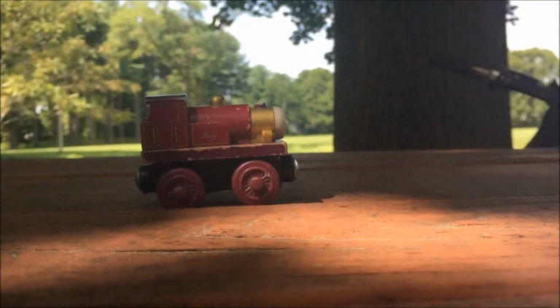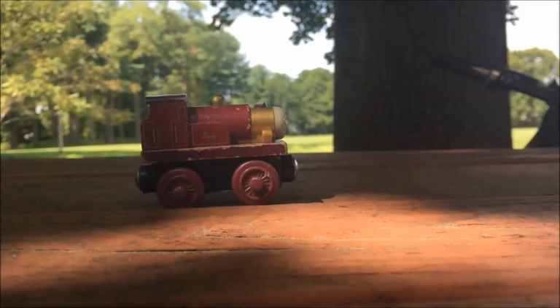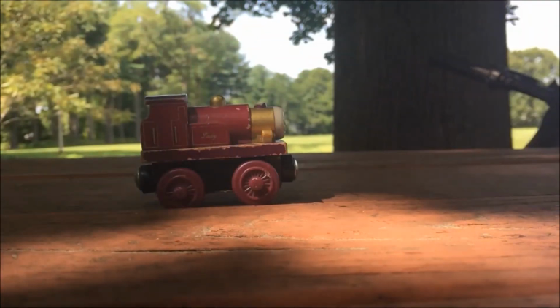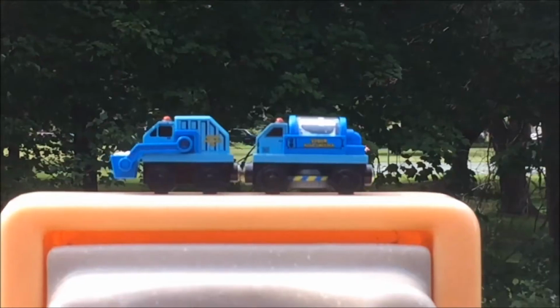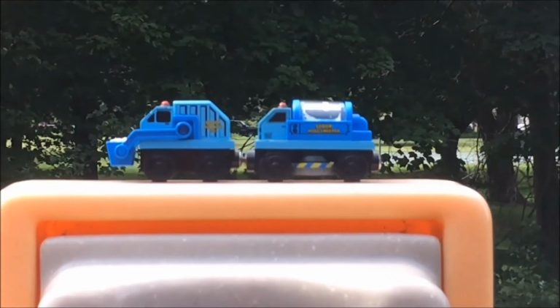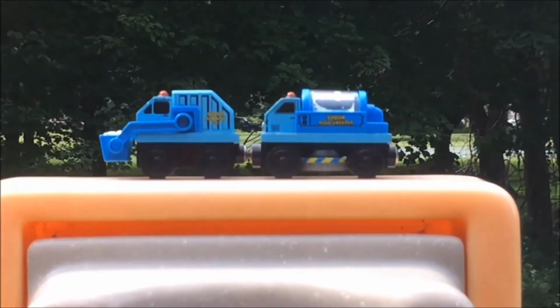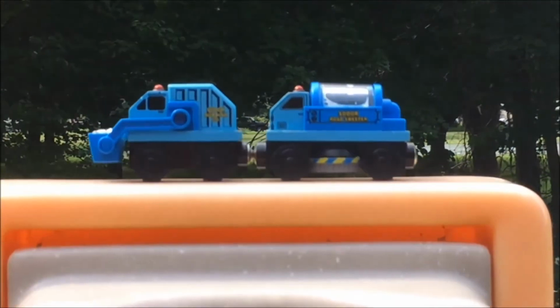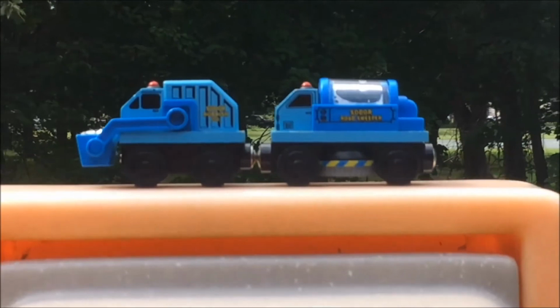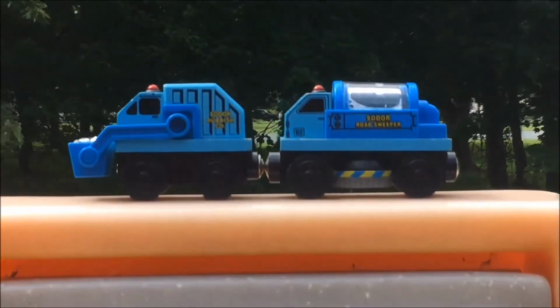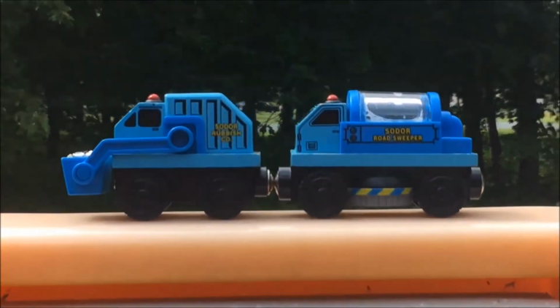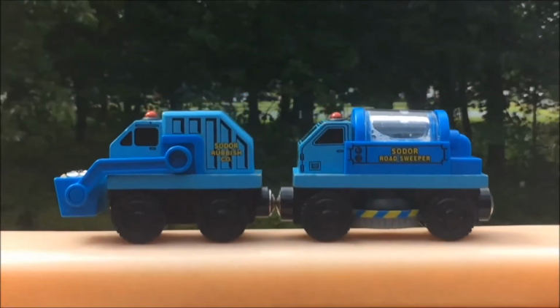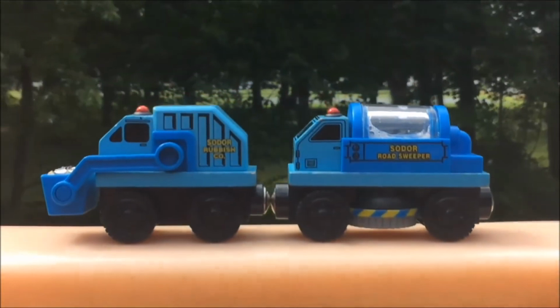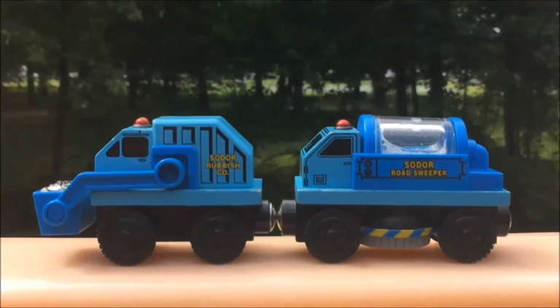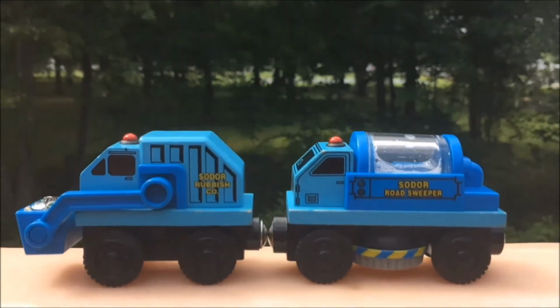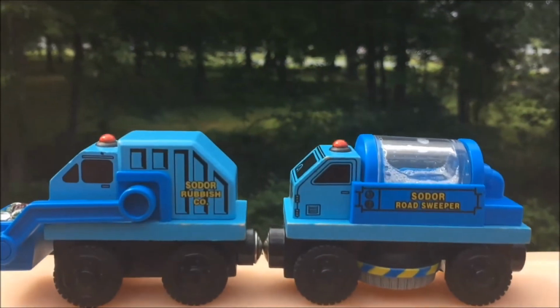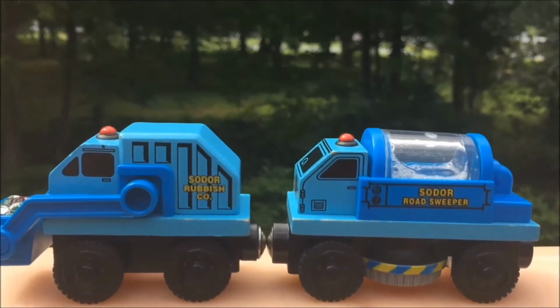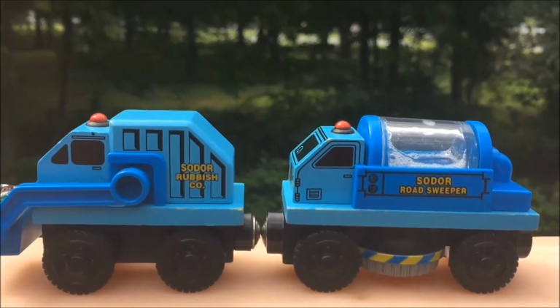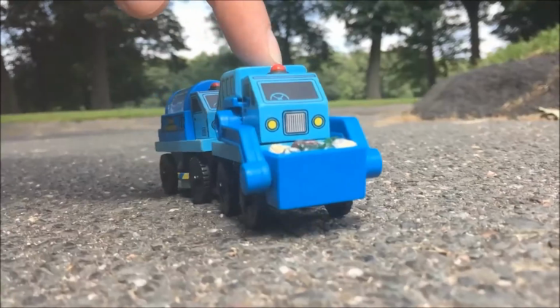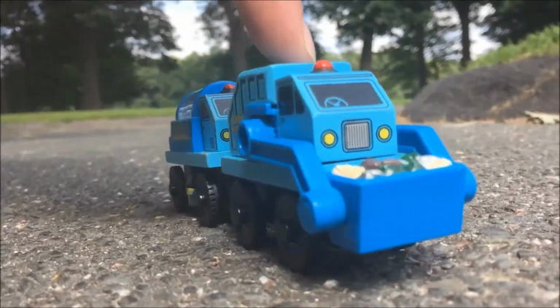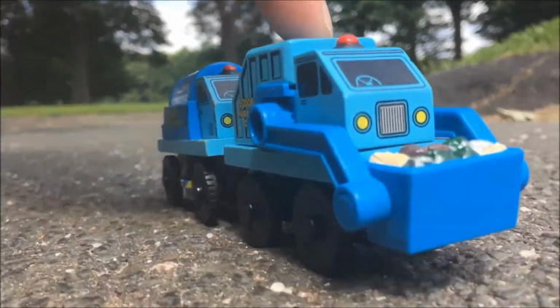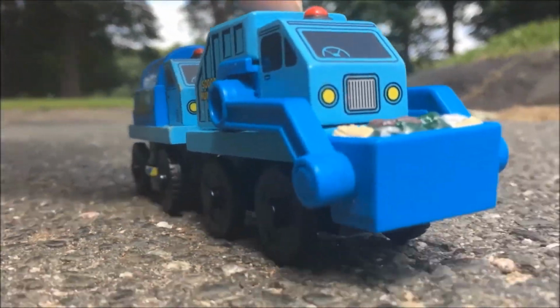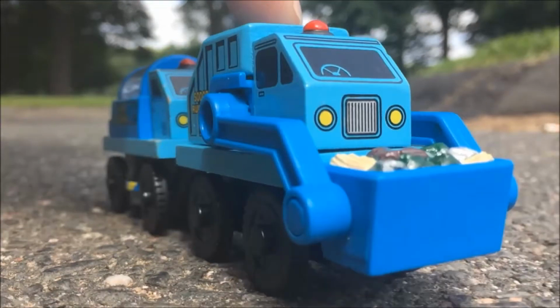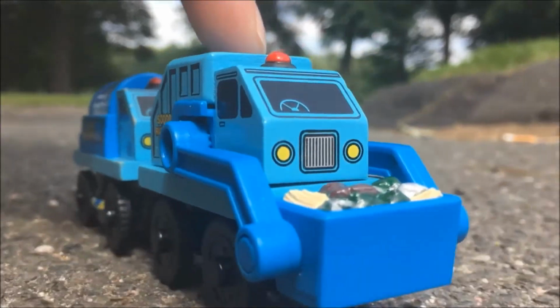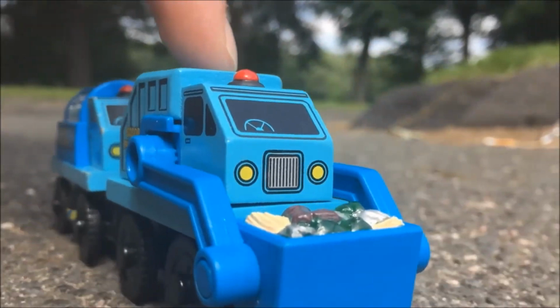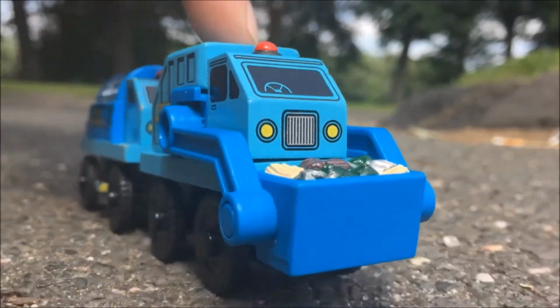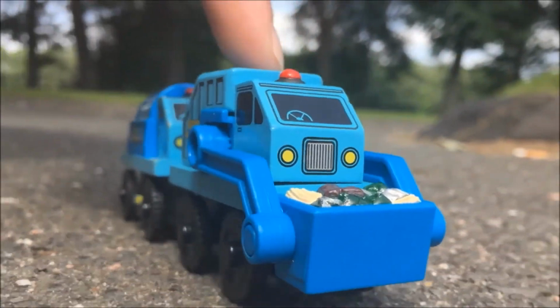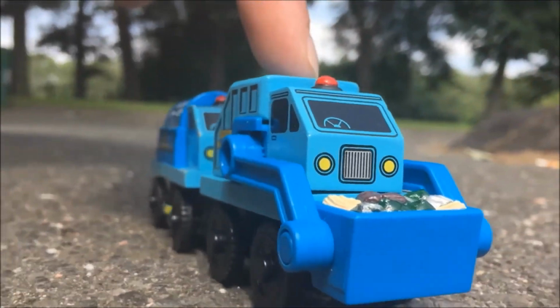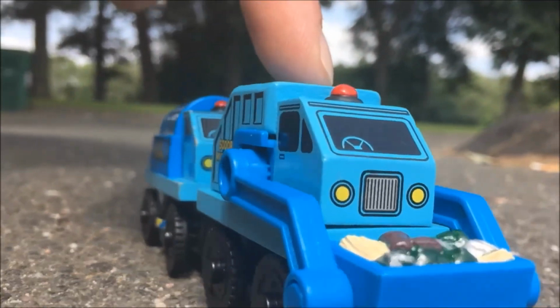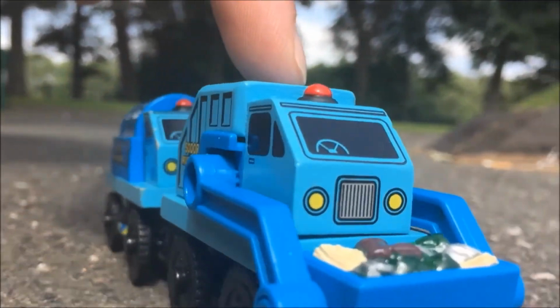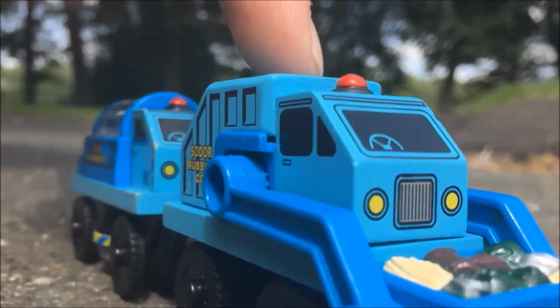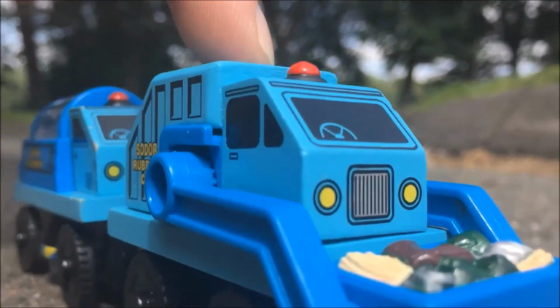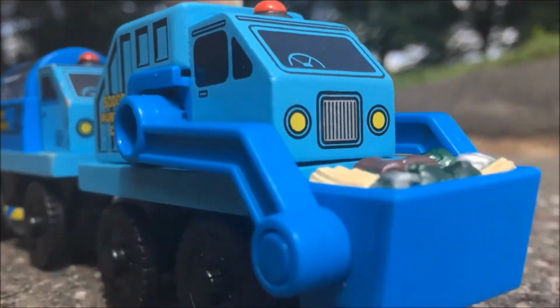Overall, the Sodor Road Crew is pretty much an unnecessary item in the TWR line, but if you're building a layout and need a background character, or are just nostalgic for Learner Curve non-canon items, then I recommend getting it.